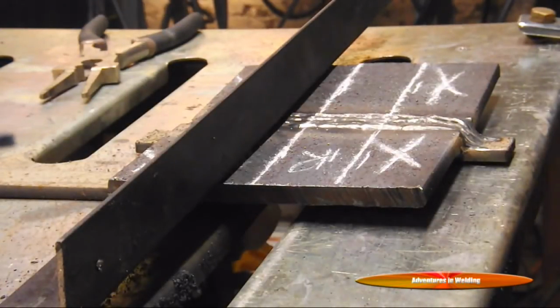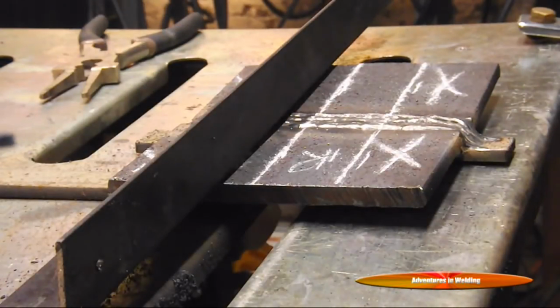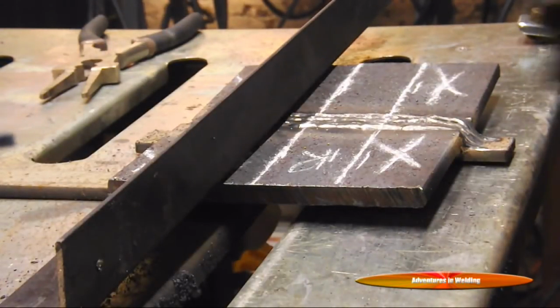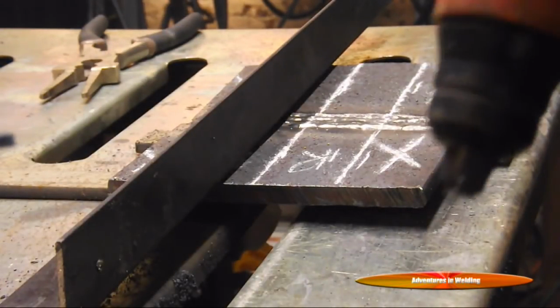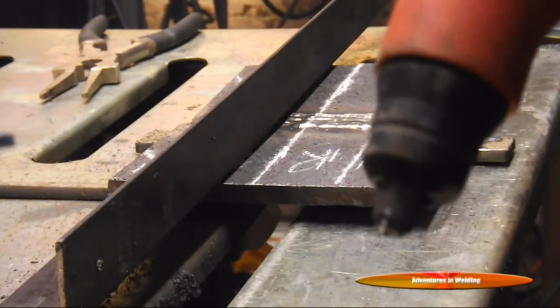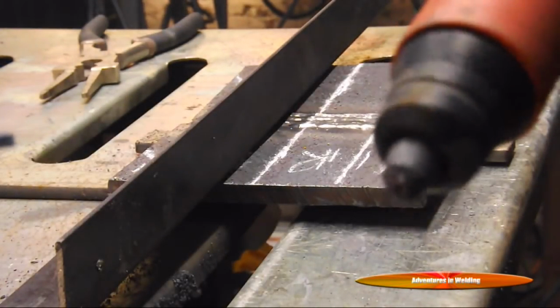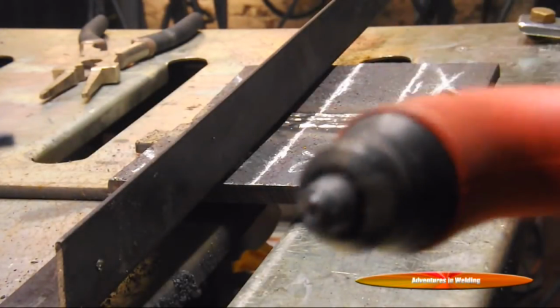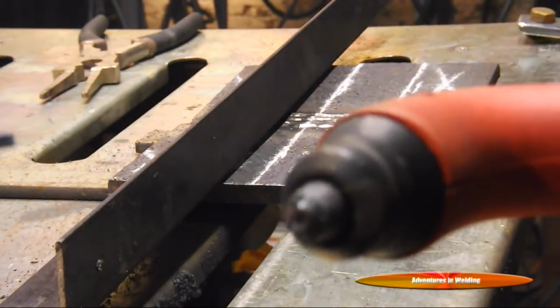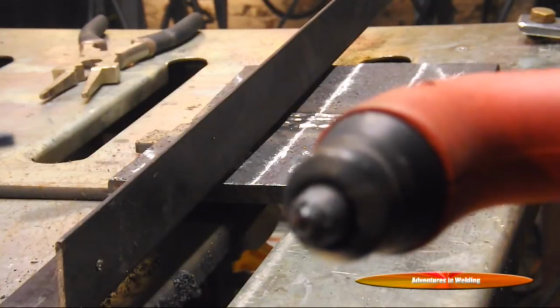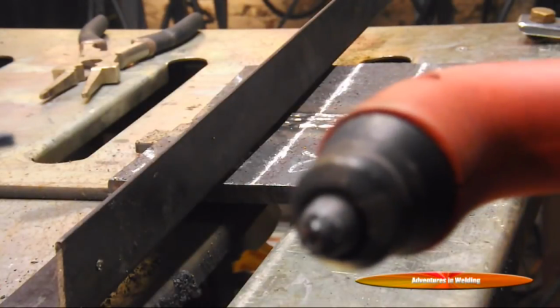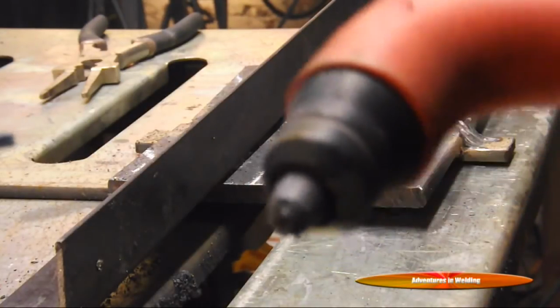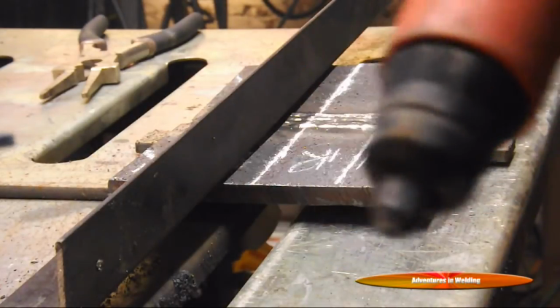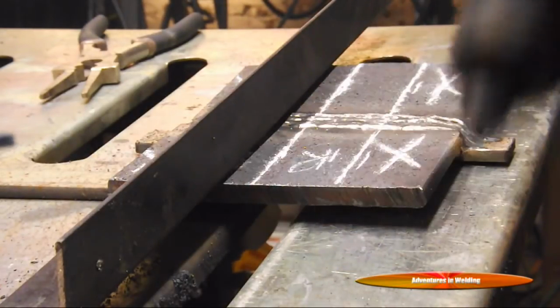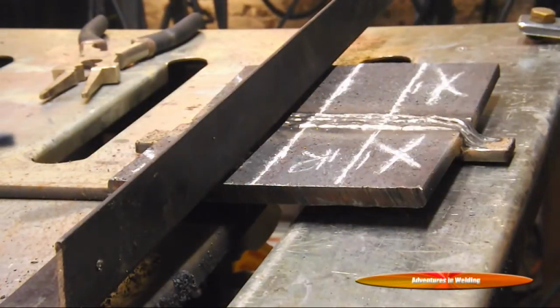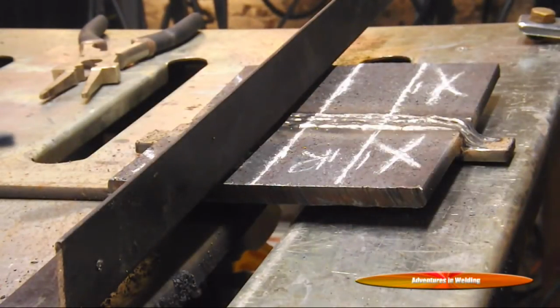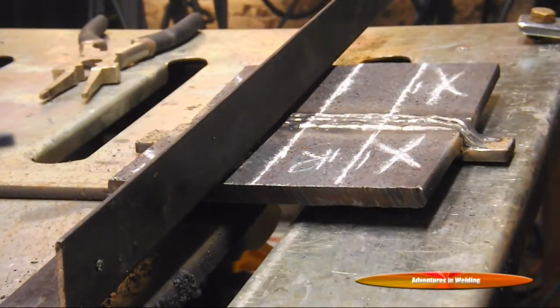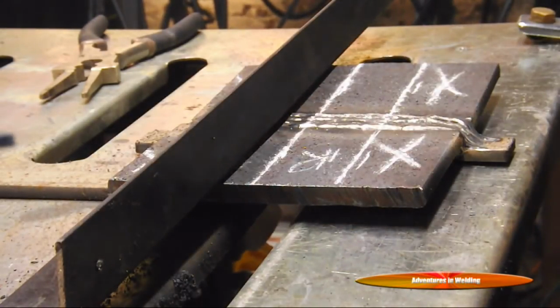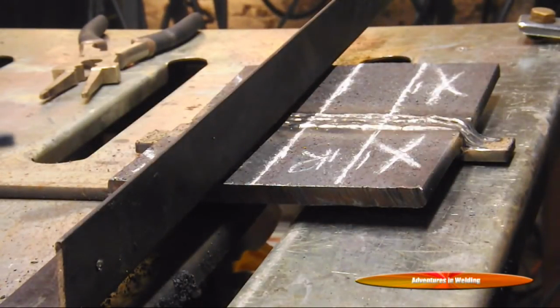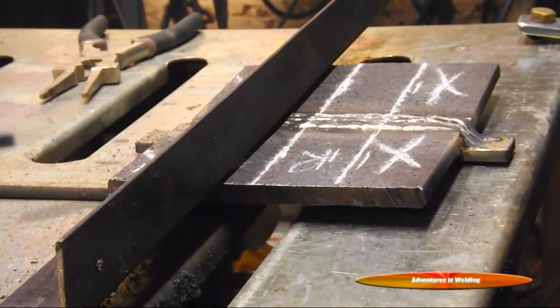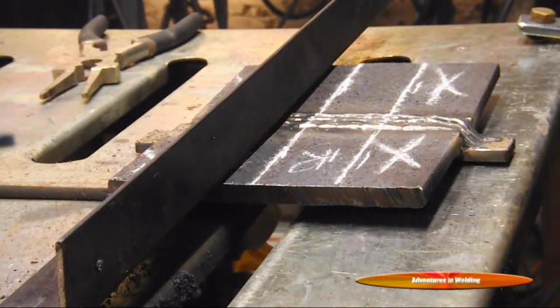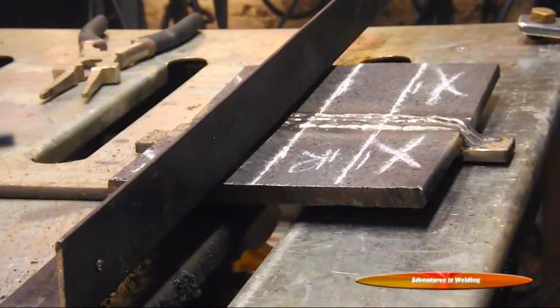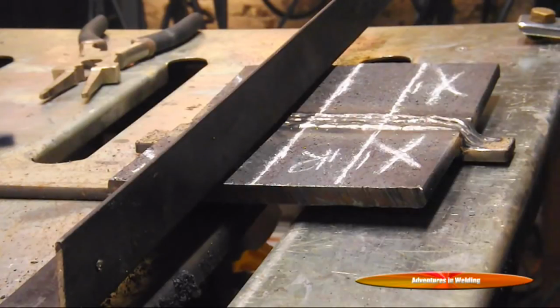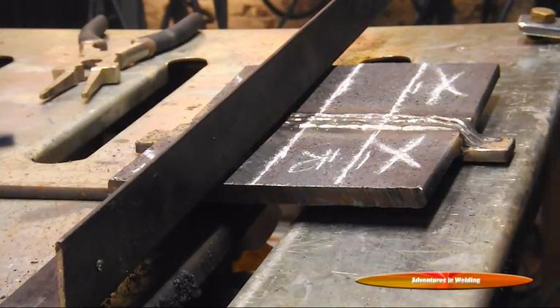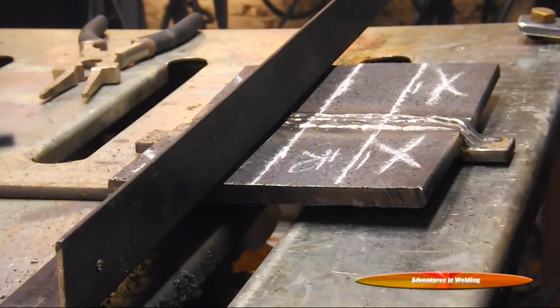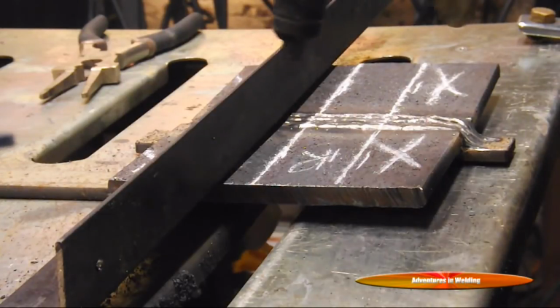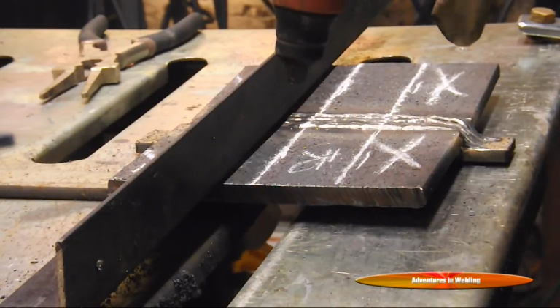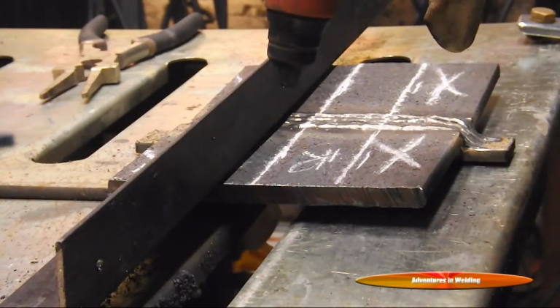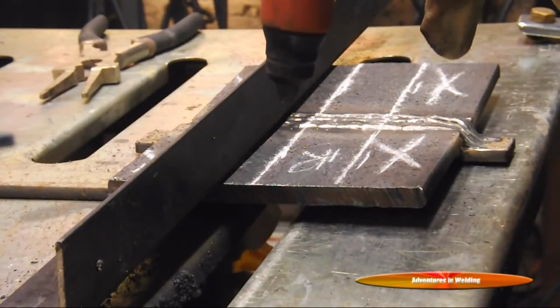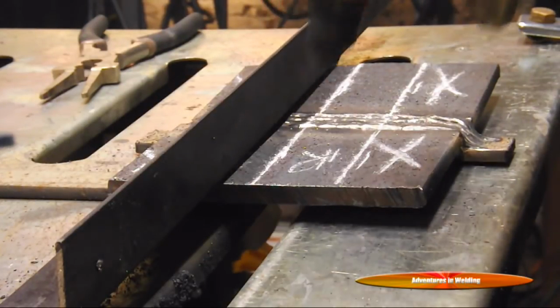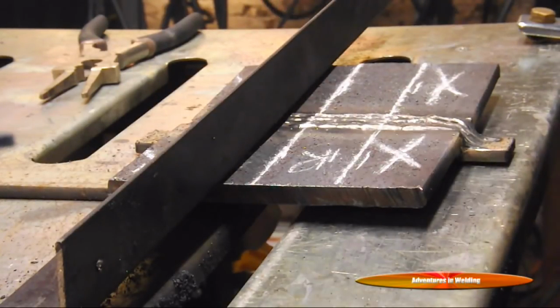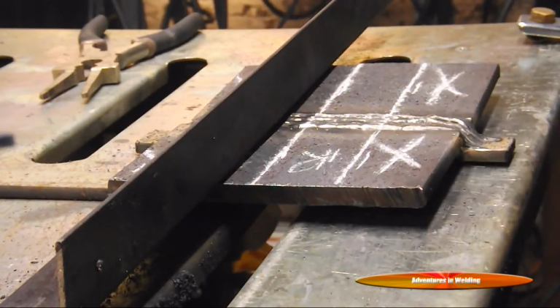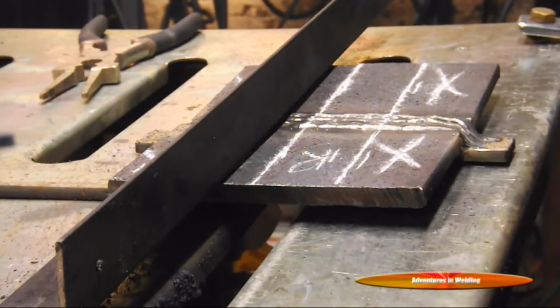We're getting ready to cut this out with the plasma cutter. I've got the 40 amp pipe tip on there from George's Plasma Cutter Shop. I have the machine set for 40 amps and my stand-off on here so I can get as straight a line as possible.